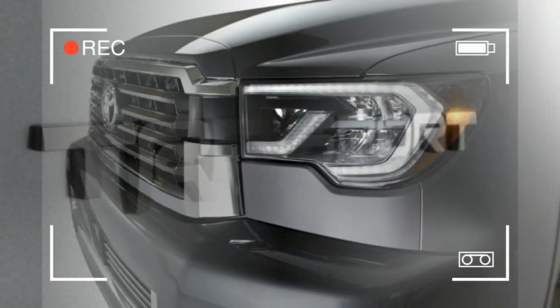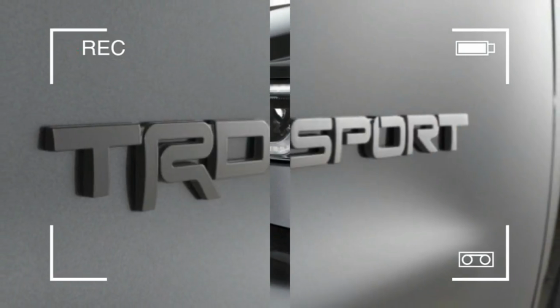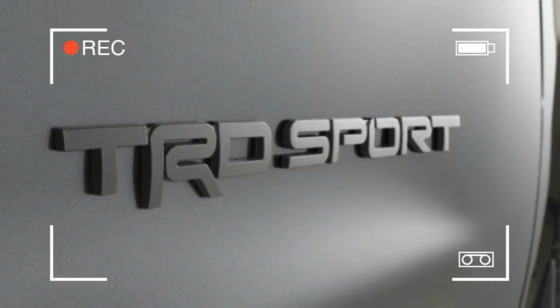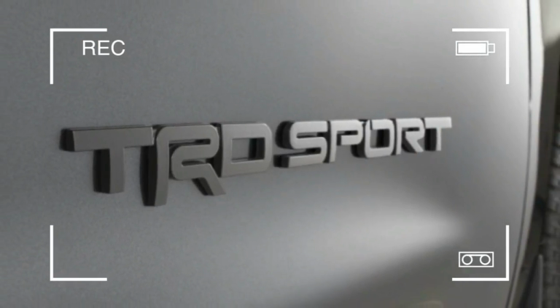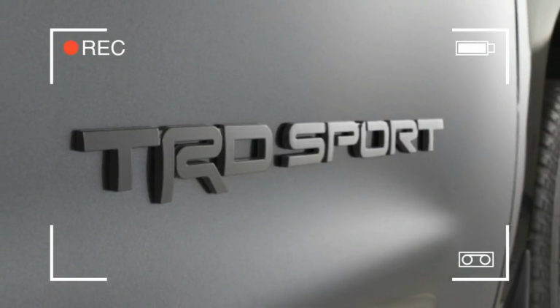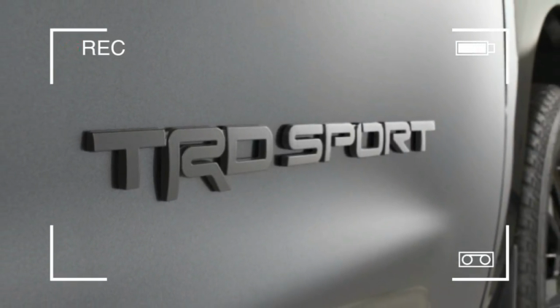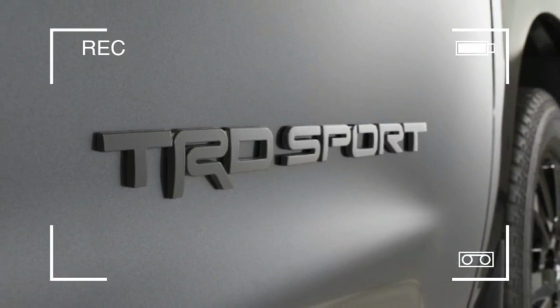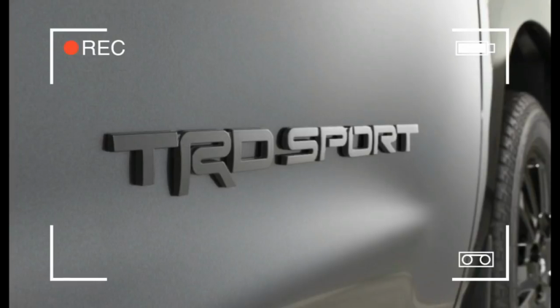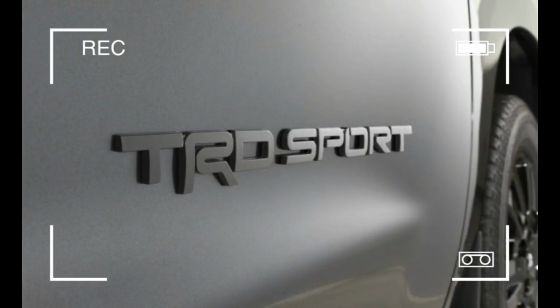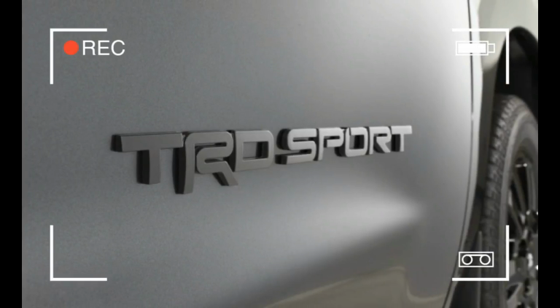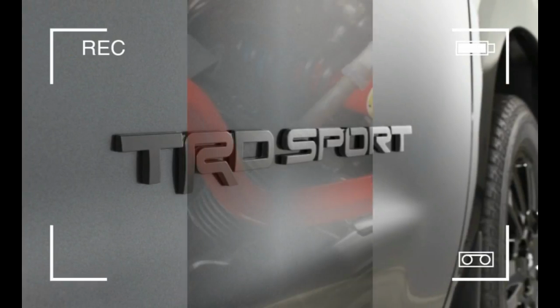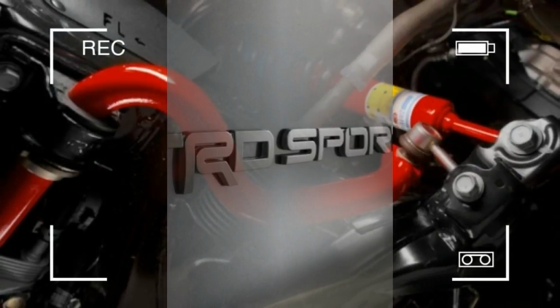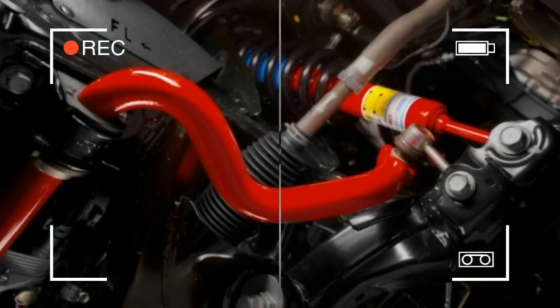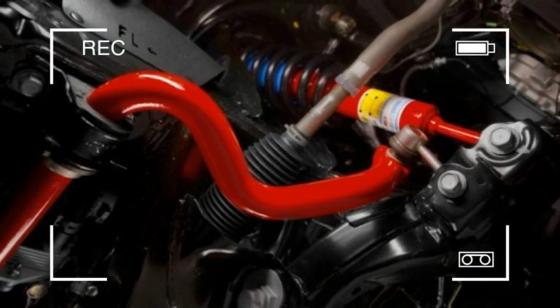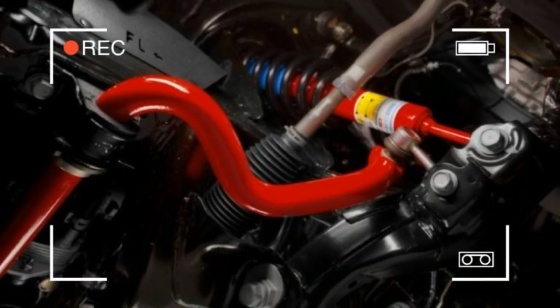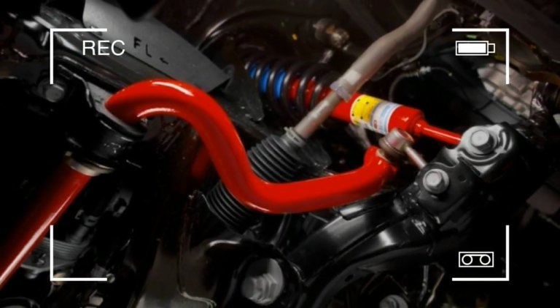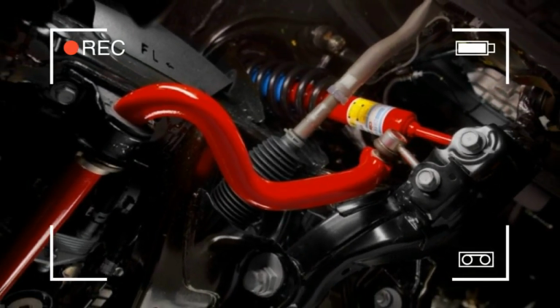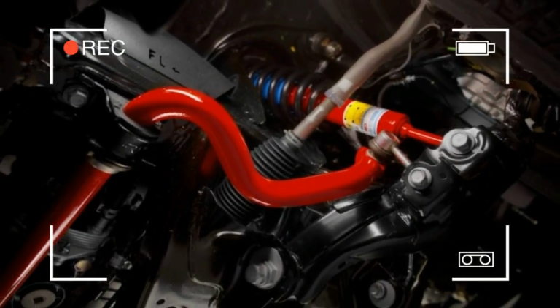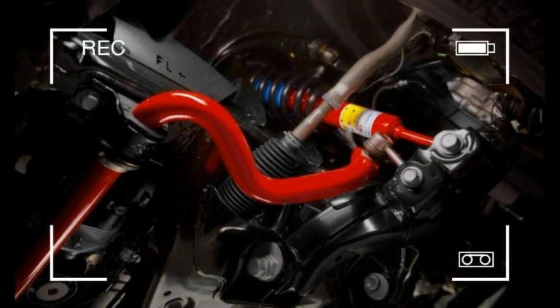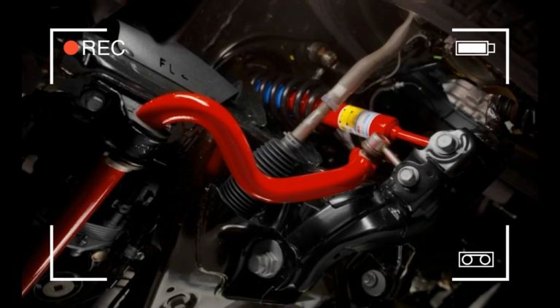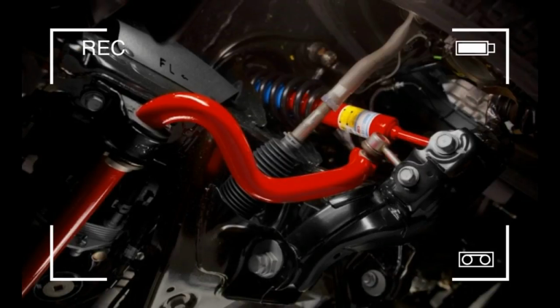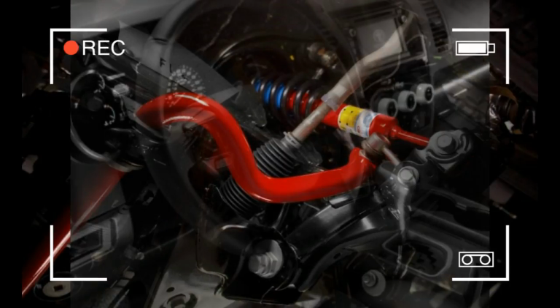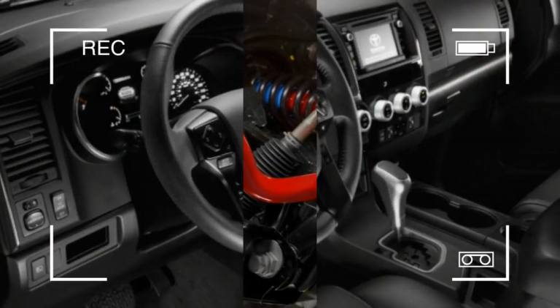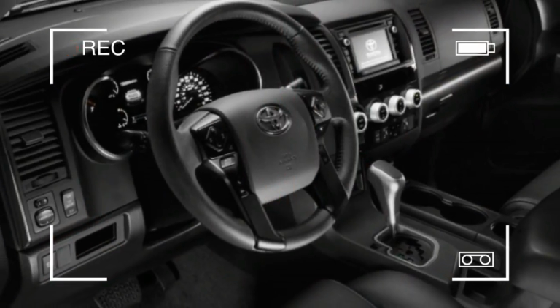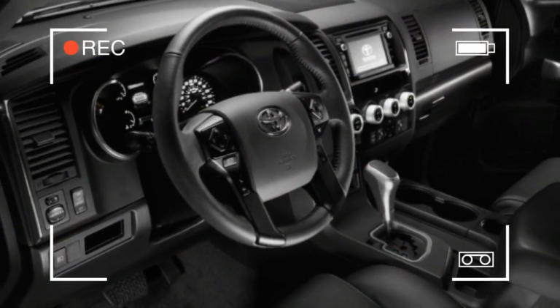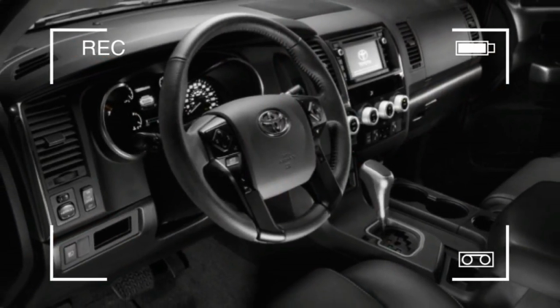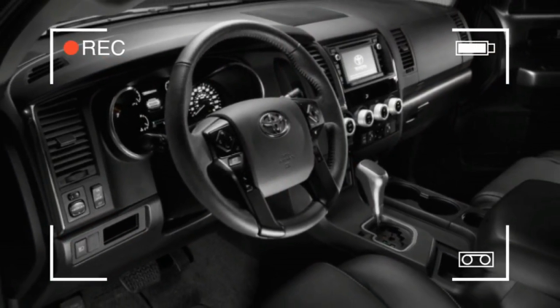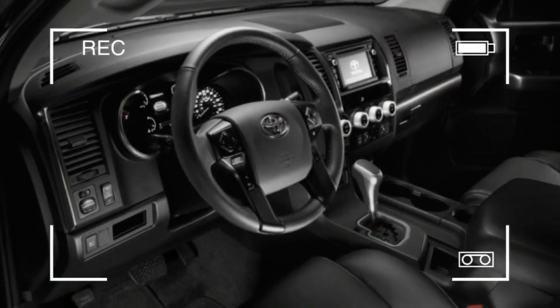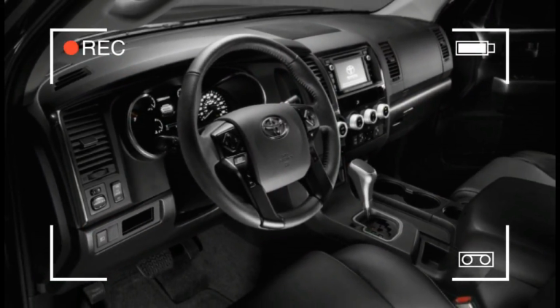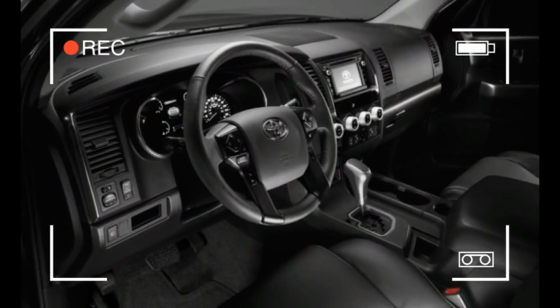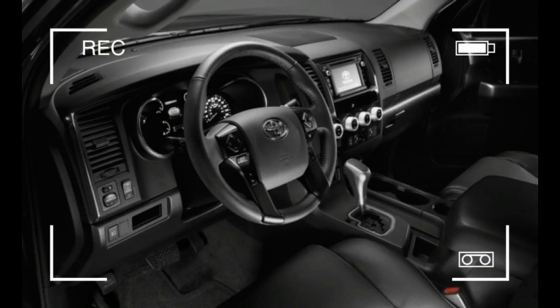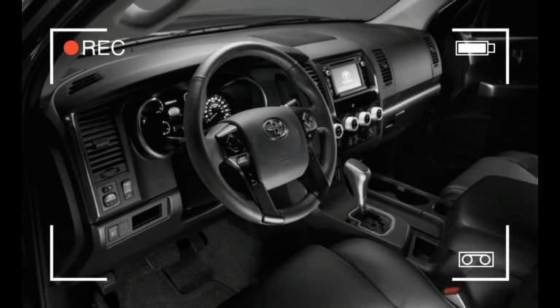The Sequoia's standard 5.7-liter i-Force V8, with 381 horsepower and 401 pound-feet of torque, is unchanged, as is its standard six-speed automatic transmission. Both rear and four-wheel drive versions are still offered.